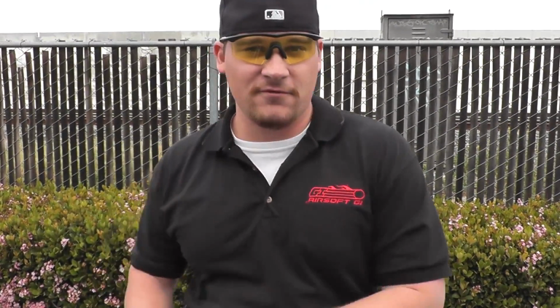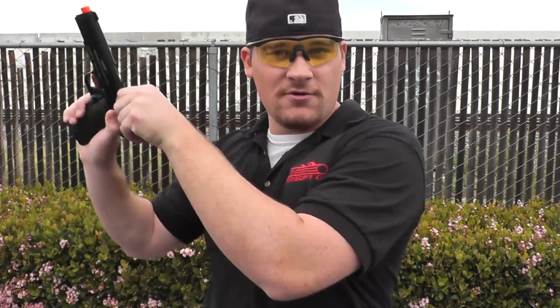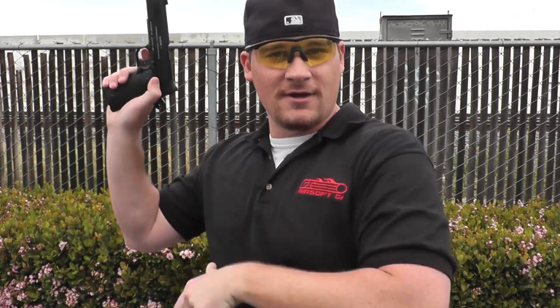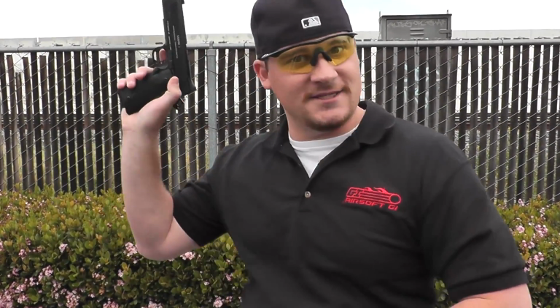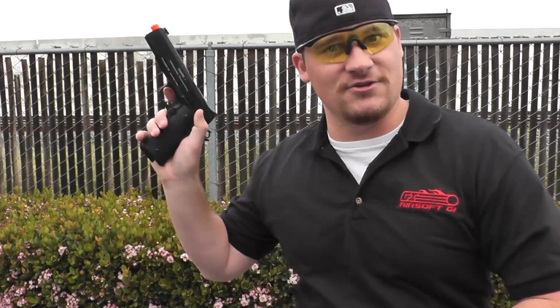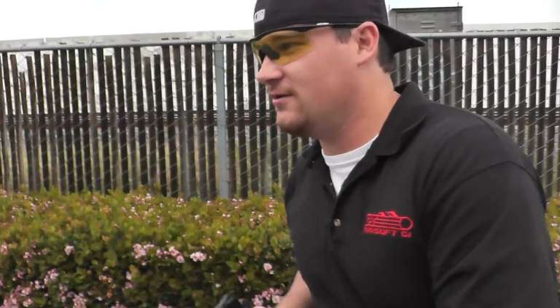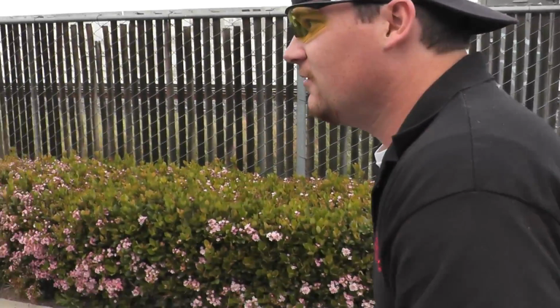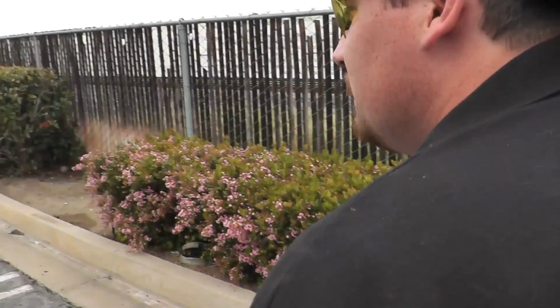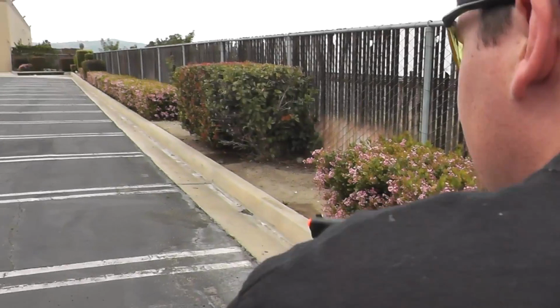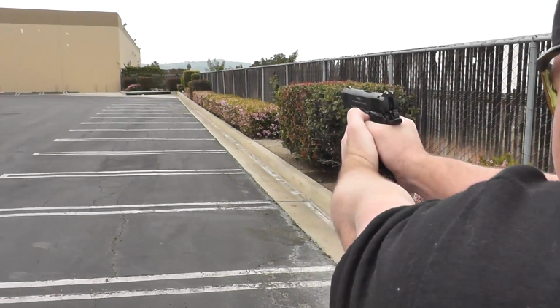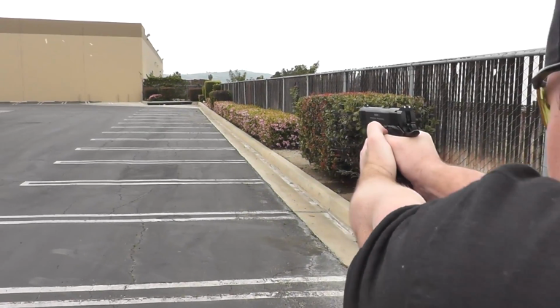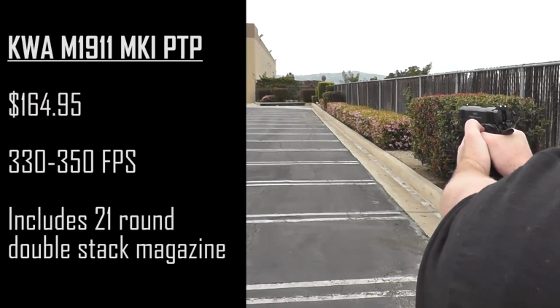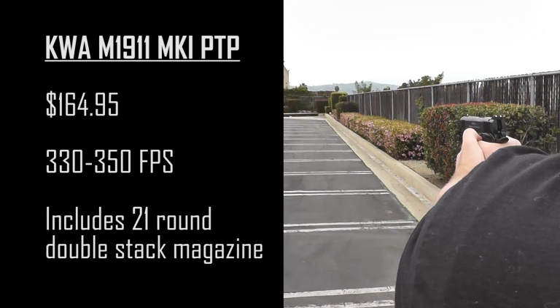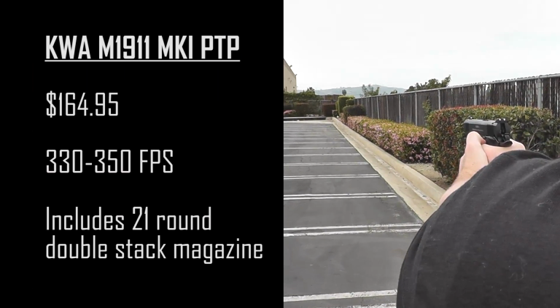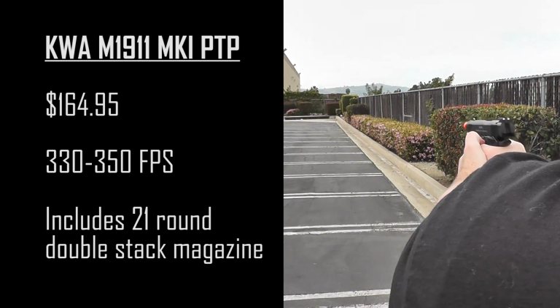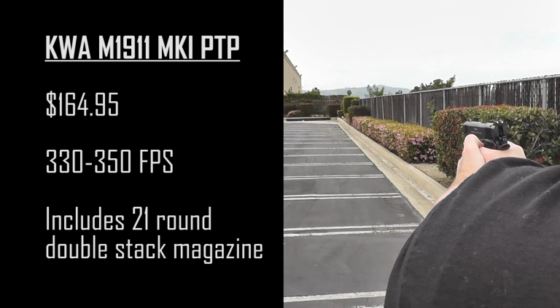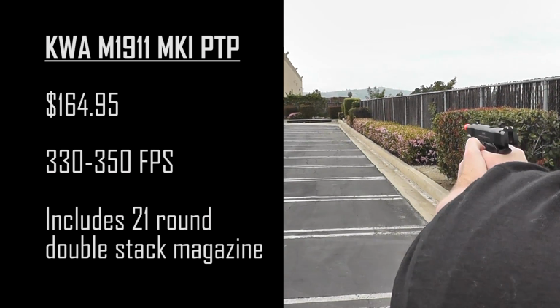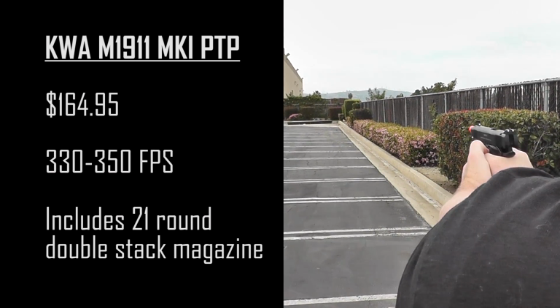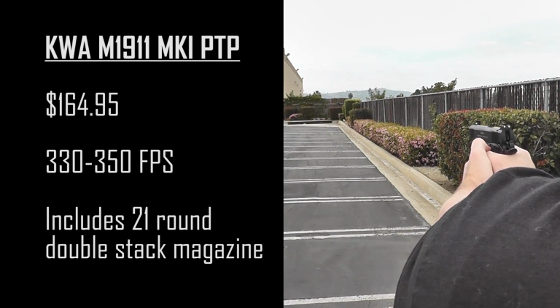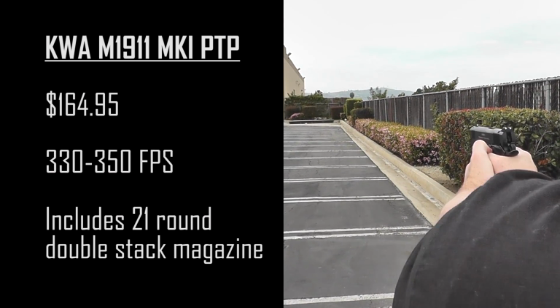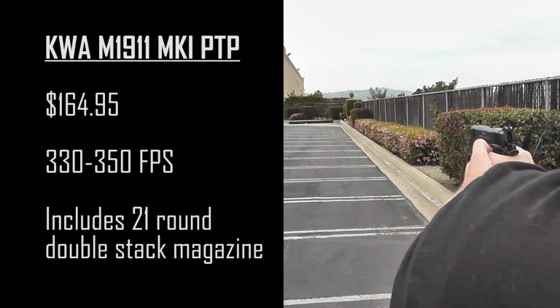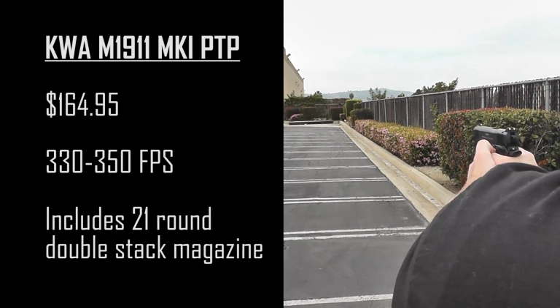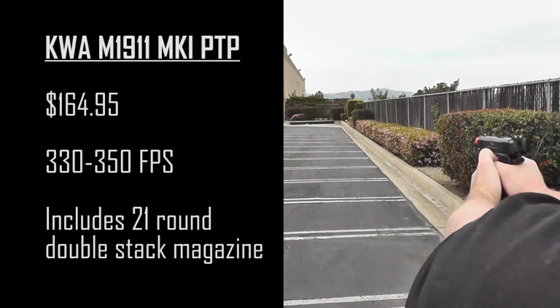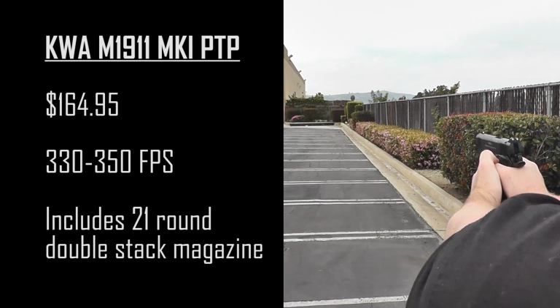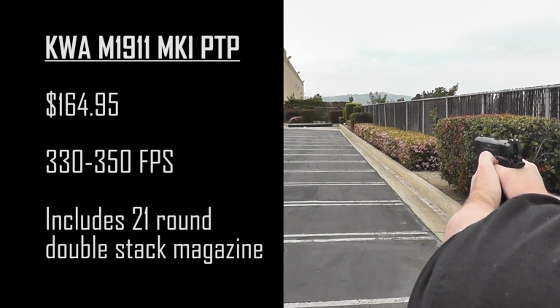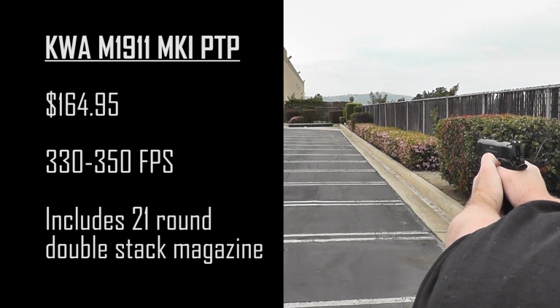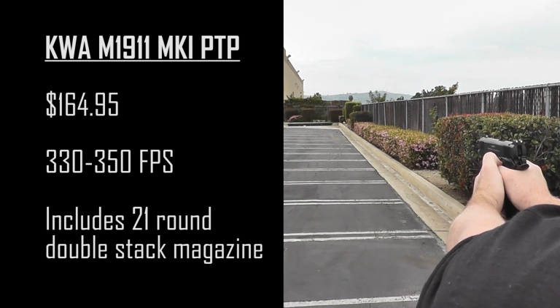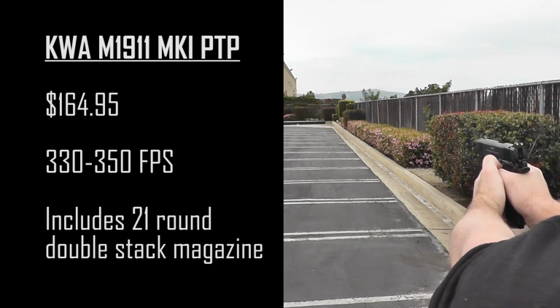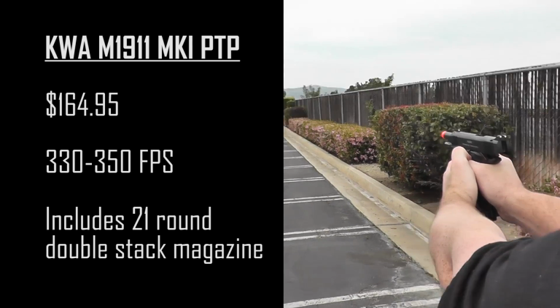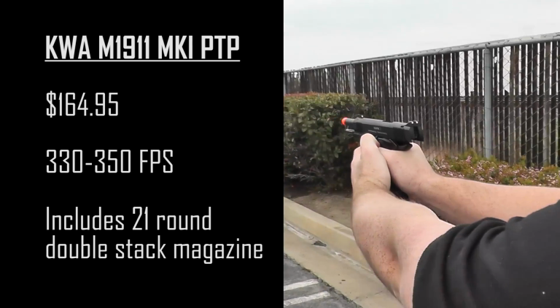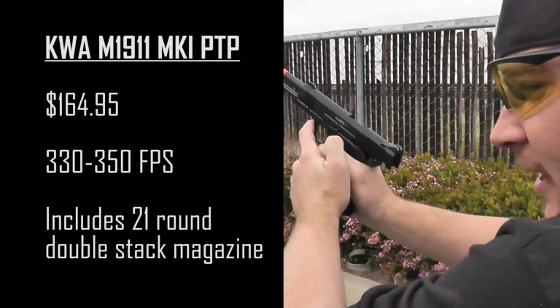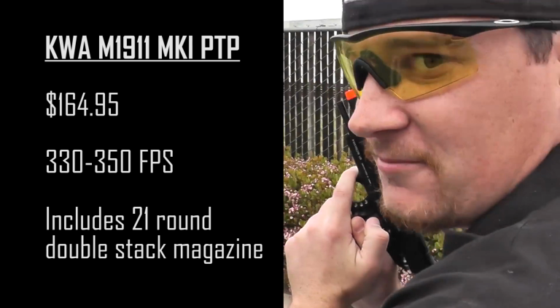So without further ado, let's see how it shoots. Let's go. Oh, and I'm empty.